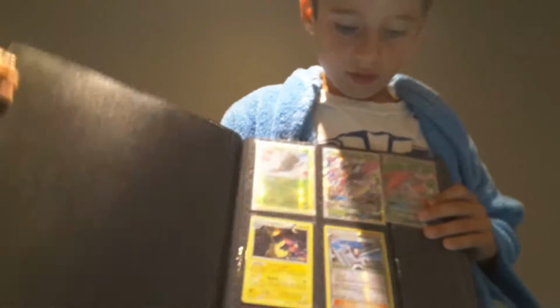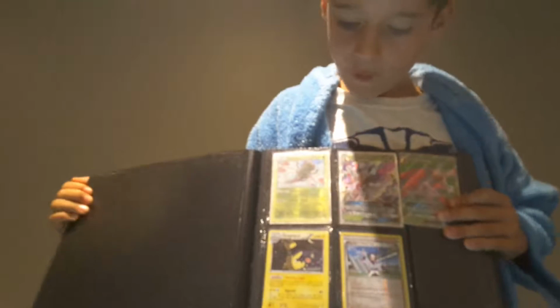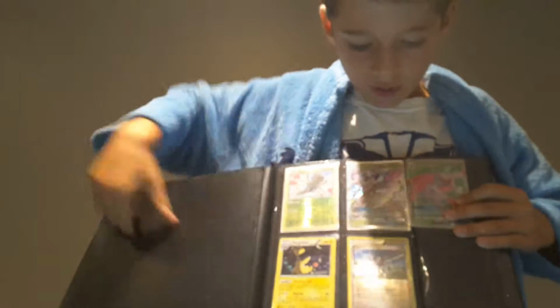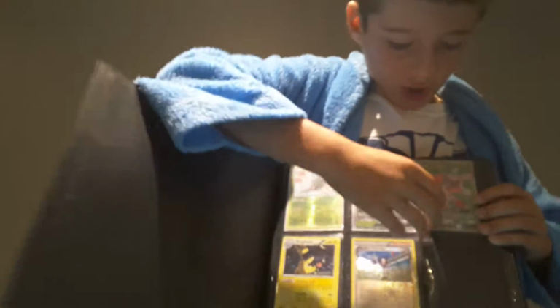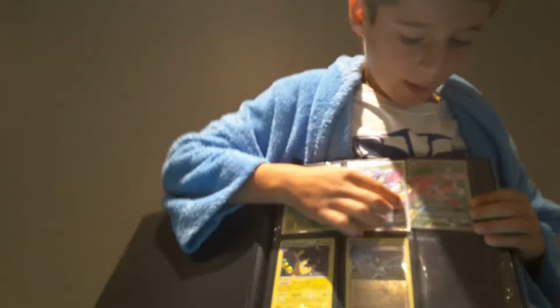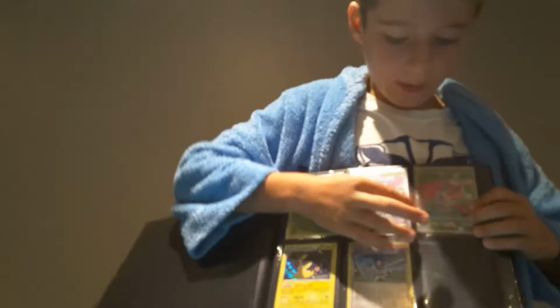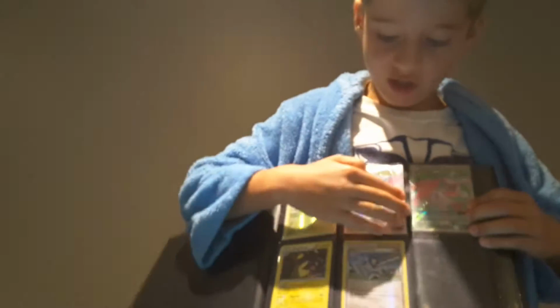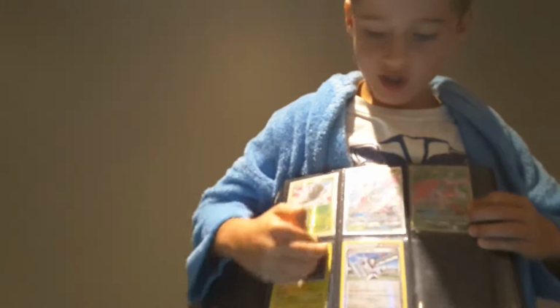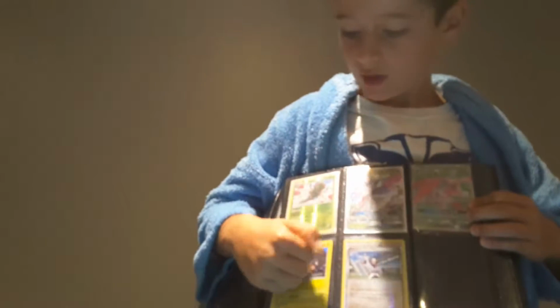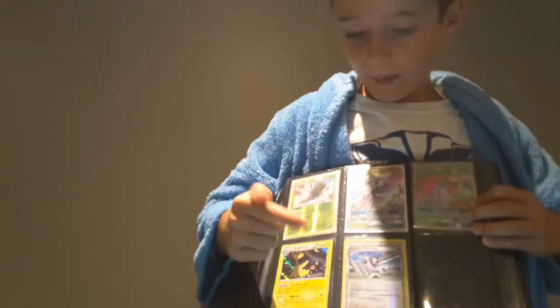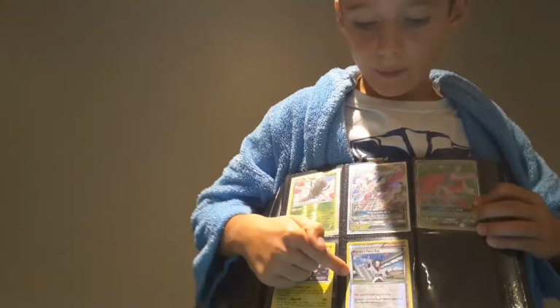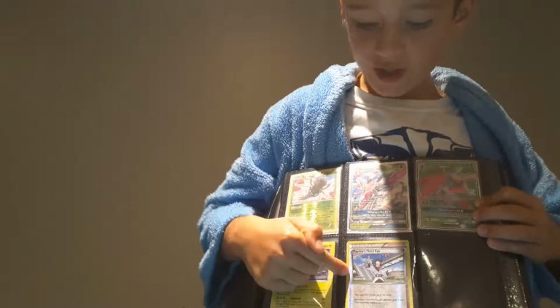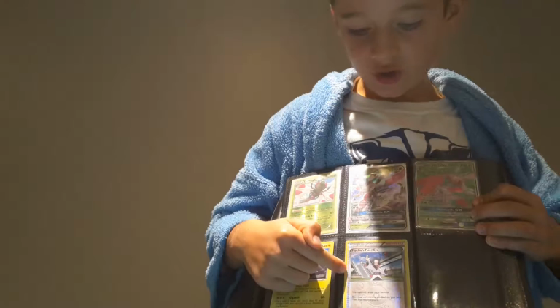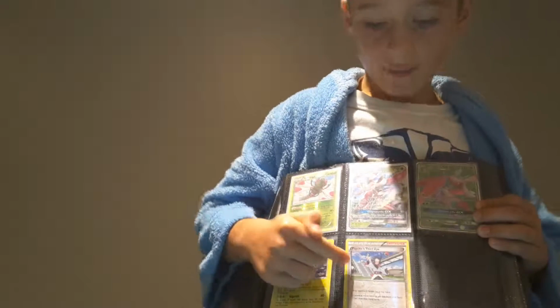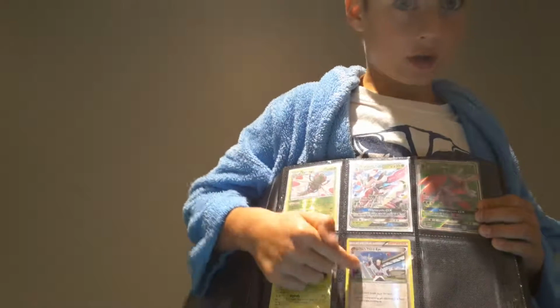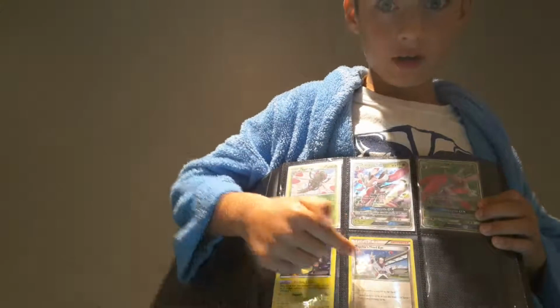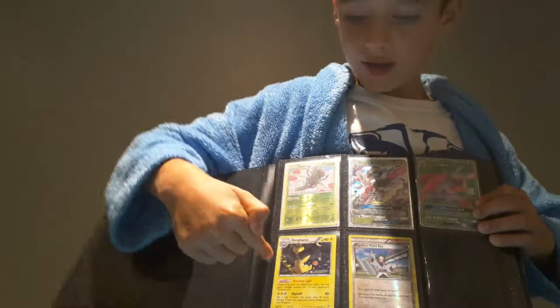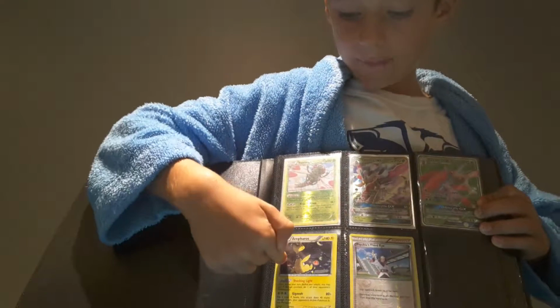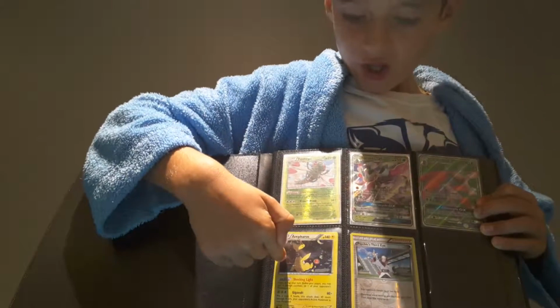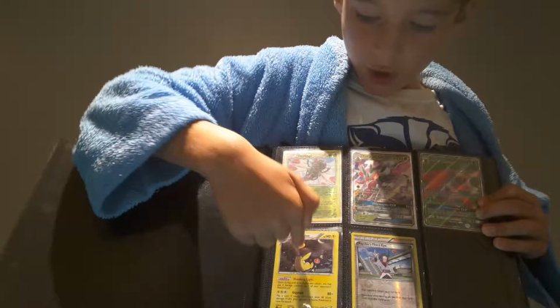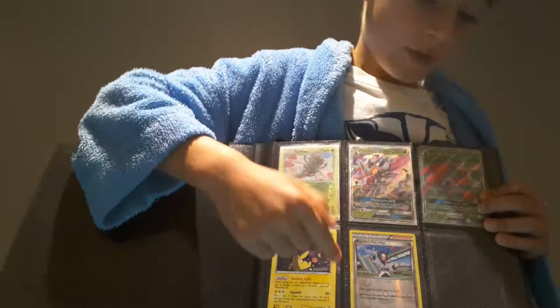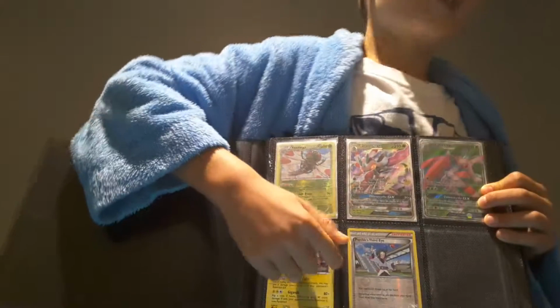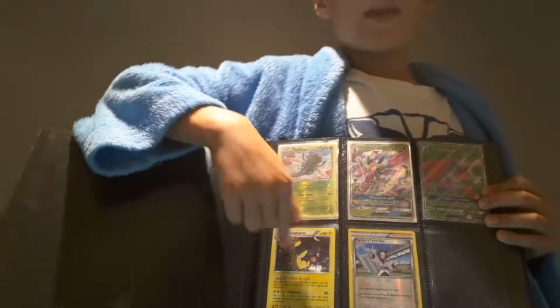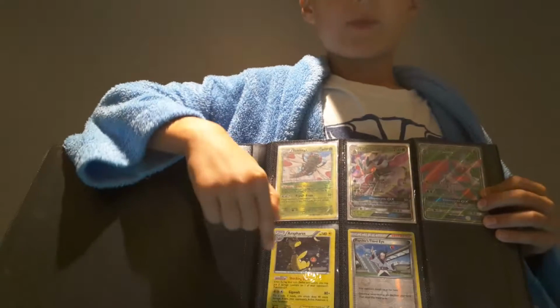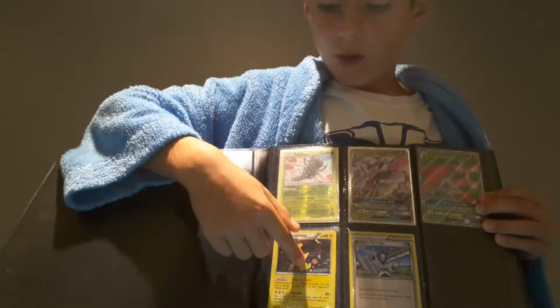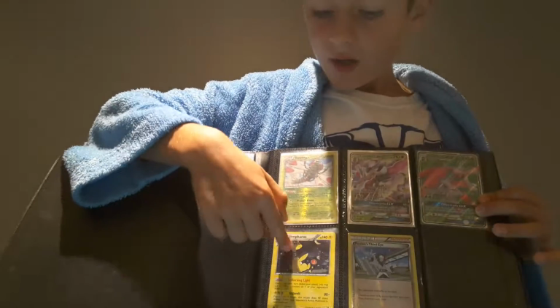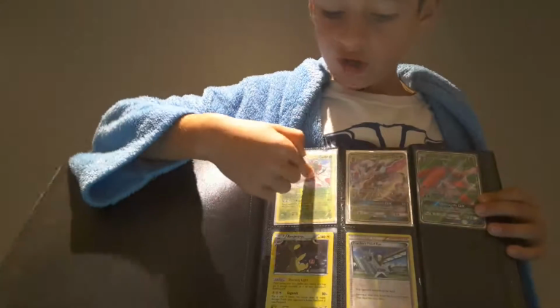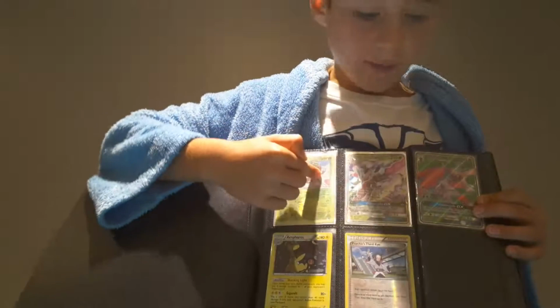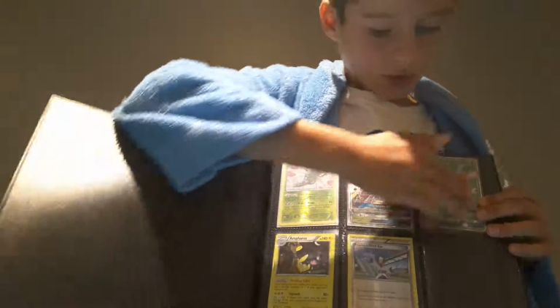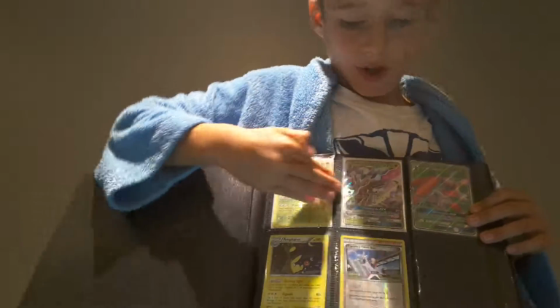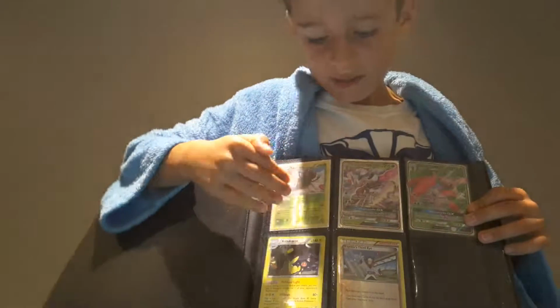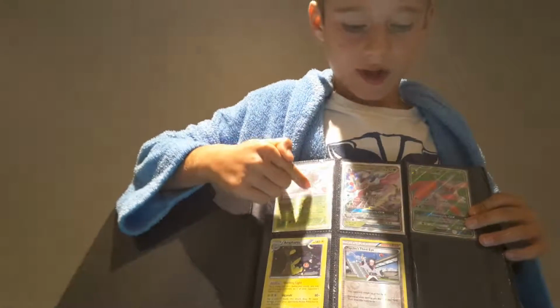So my first page, I got my Lurantis GXs, a Reverse Psychic's Third Eye — really good card — and an Ampharos holo. If you didn't know, Ampharos is my favorite Pokemon, and I just got a Yanmega to go with my Lurantis from my deck.